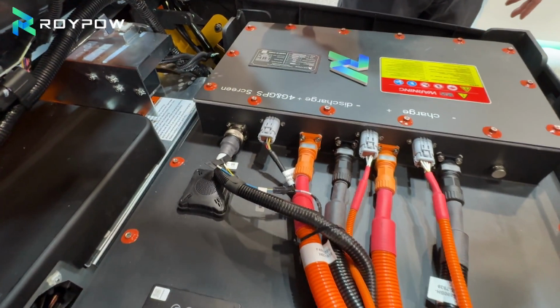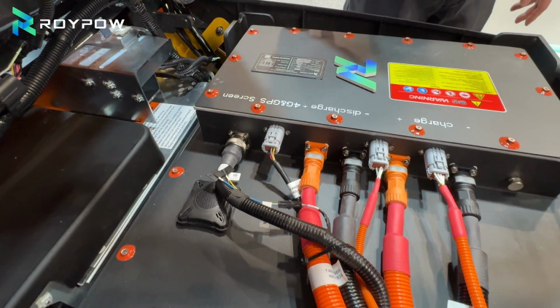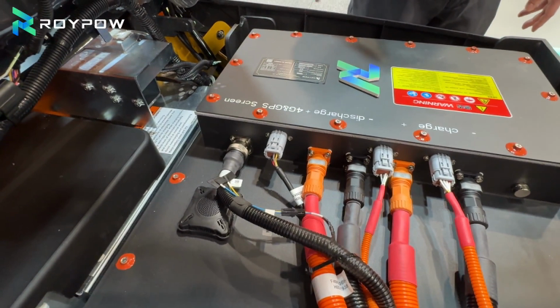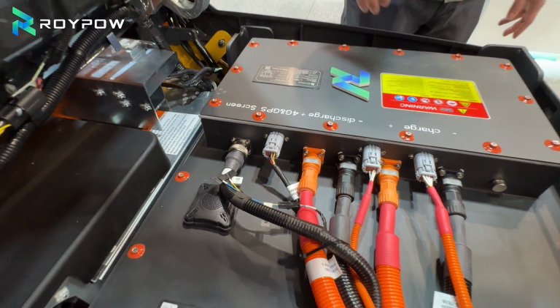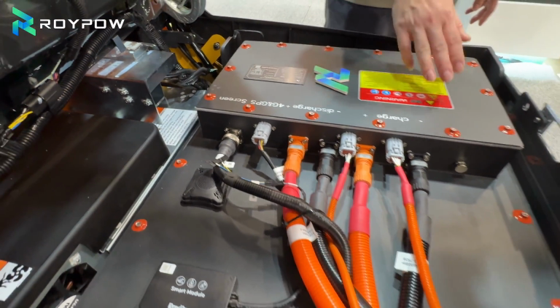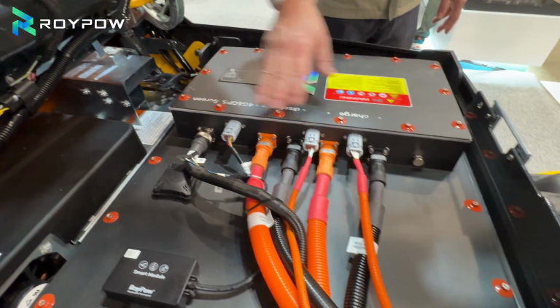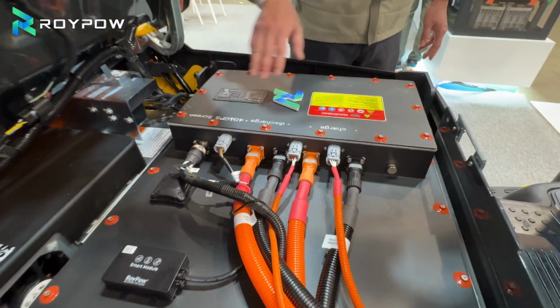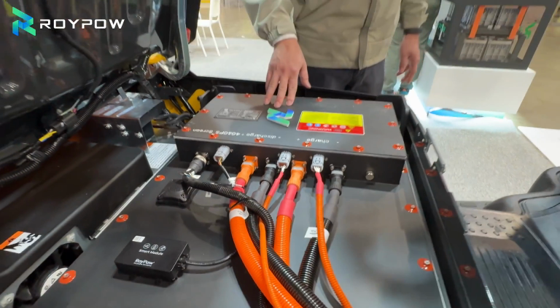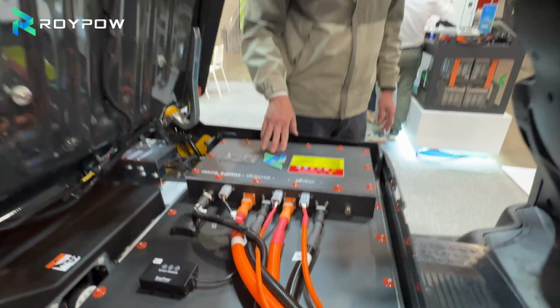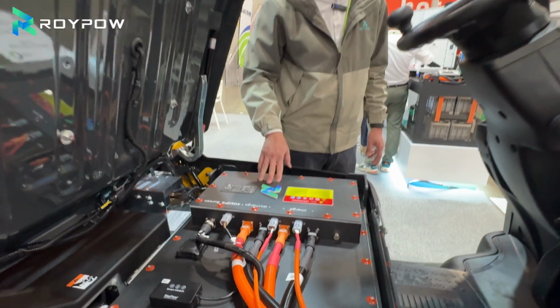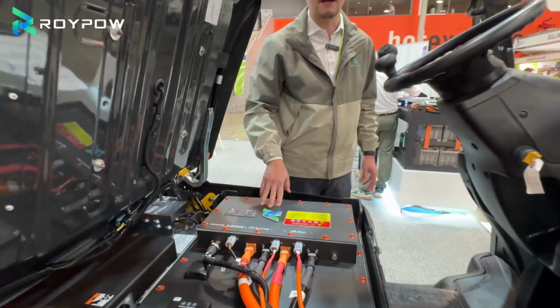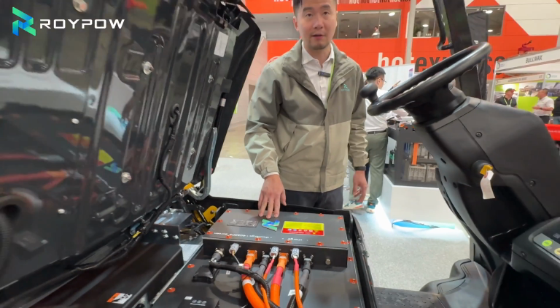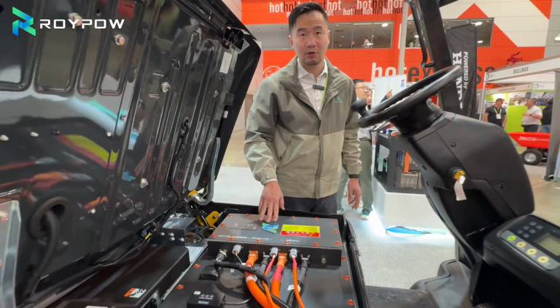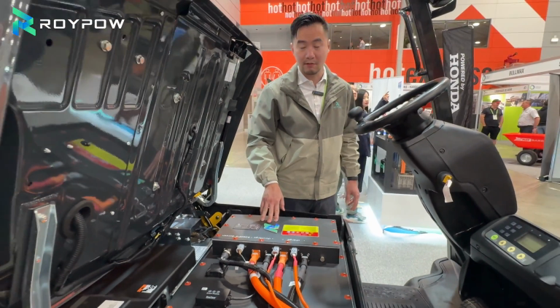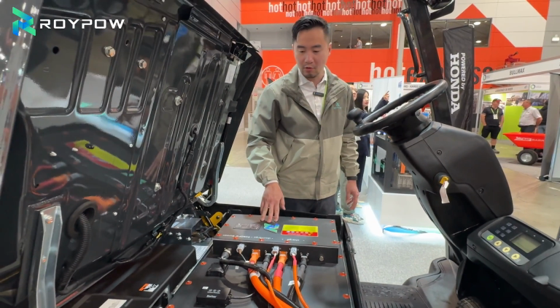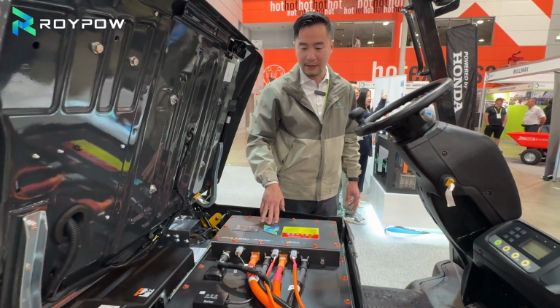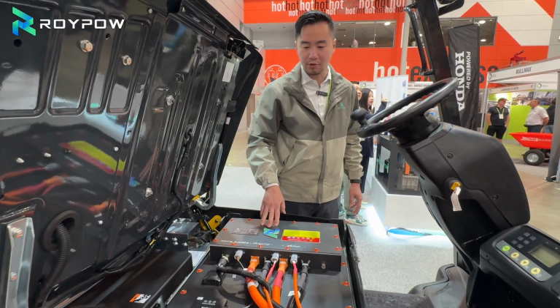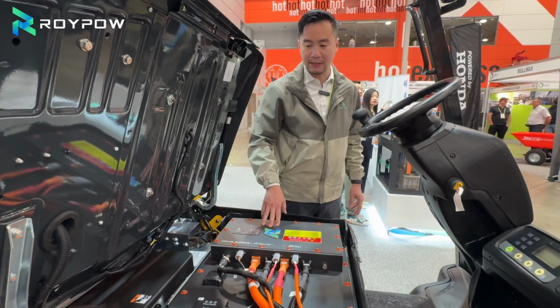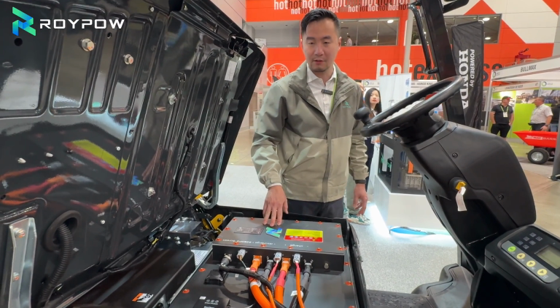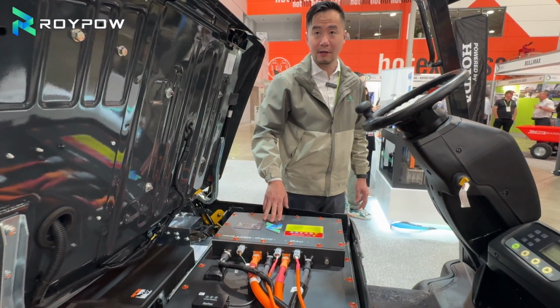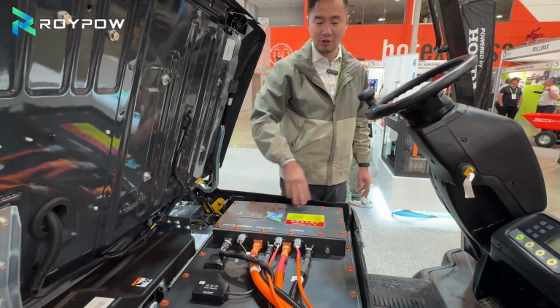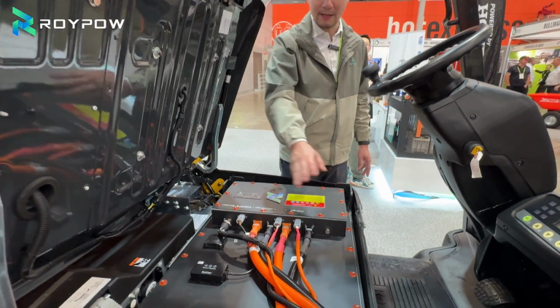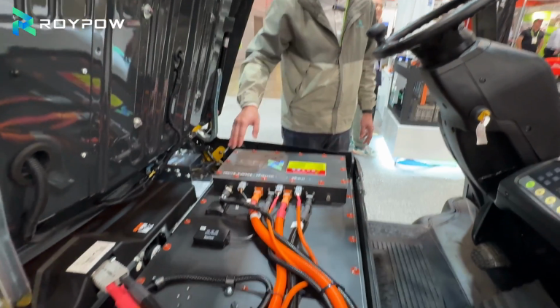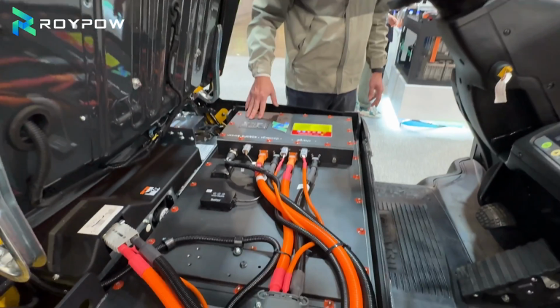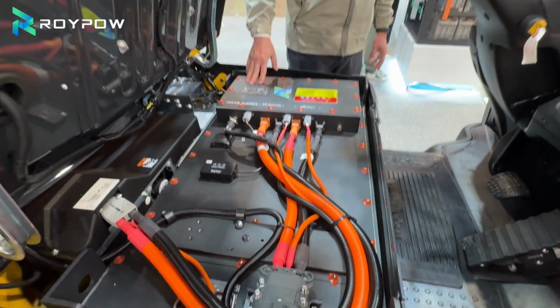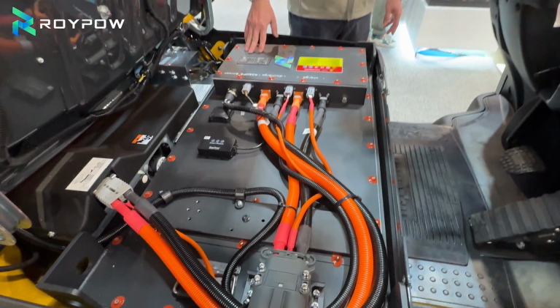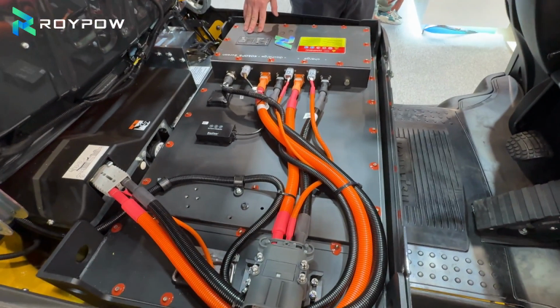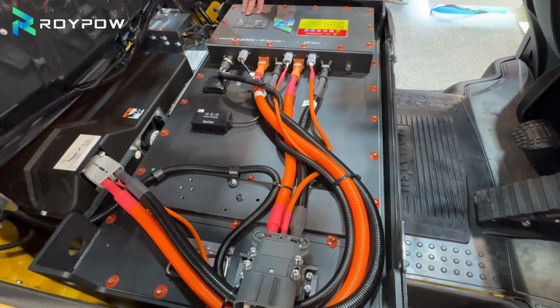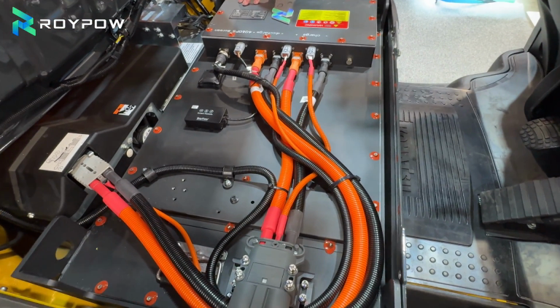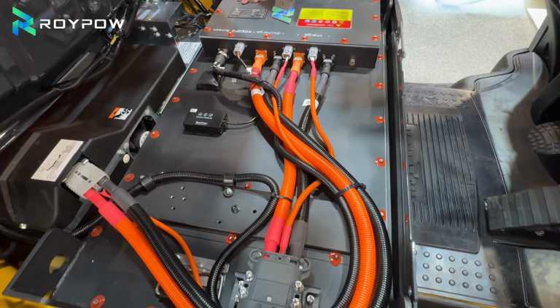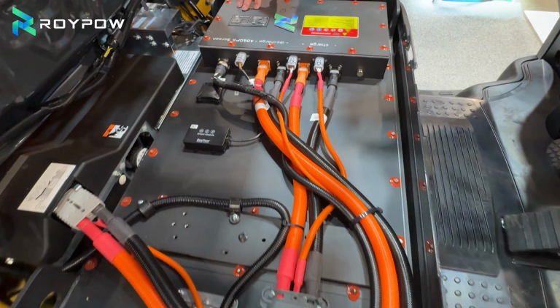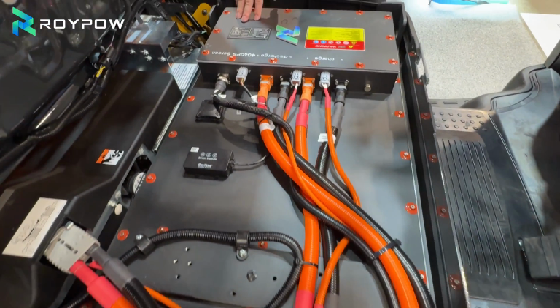We put silicone on the lifting holes in case condensation water goes into the batteries. All the plugs here are using a marine grade plug to offer better water protection. Inside the batteries, it is fitted with a thermal cotton pack to trap the heat from discharging.